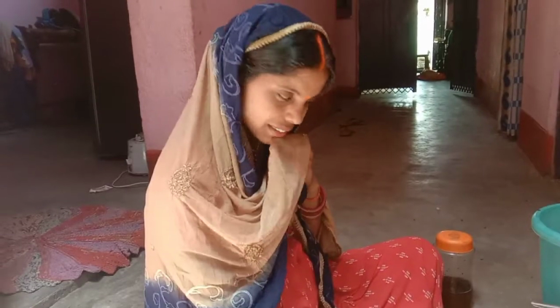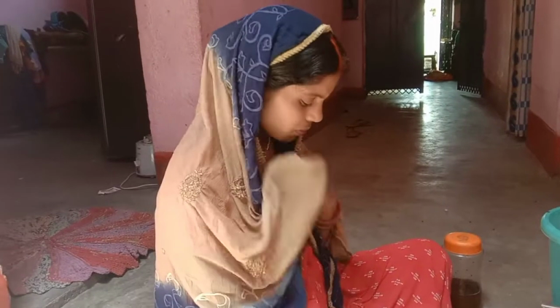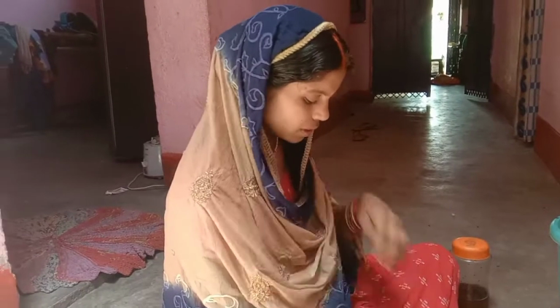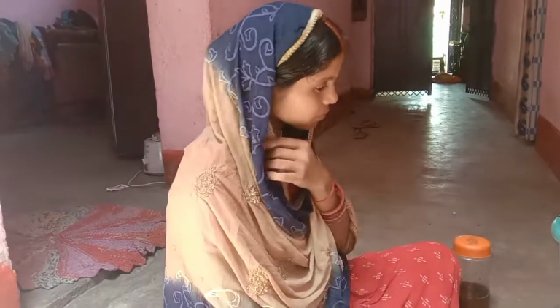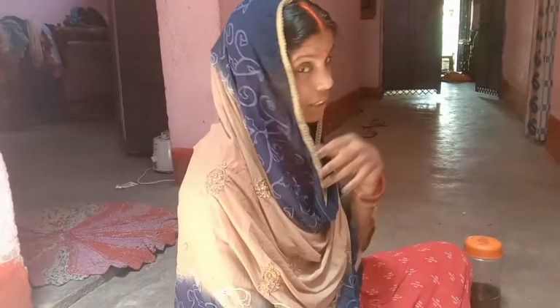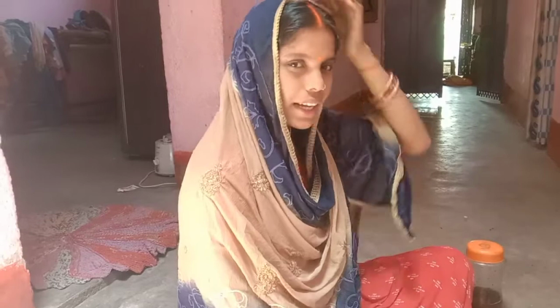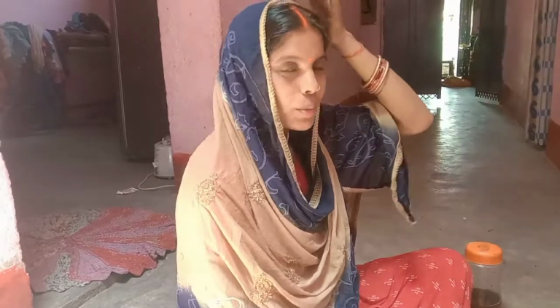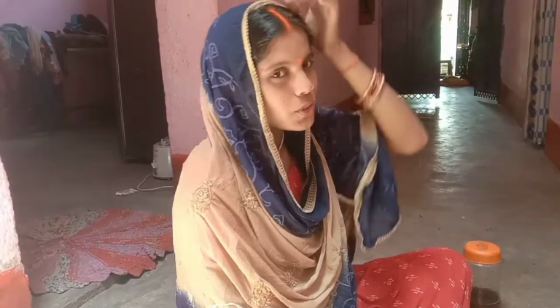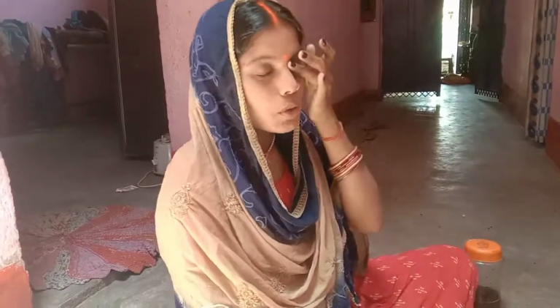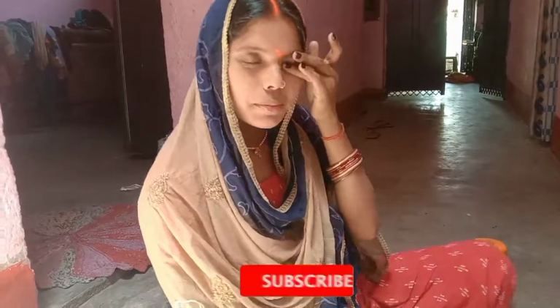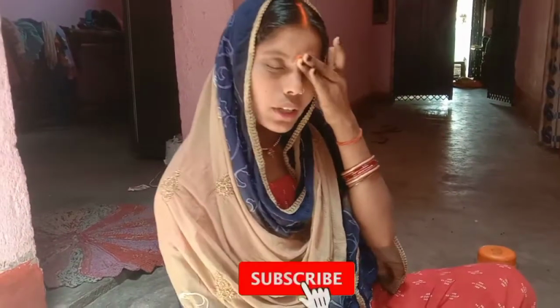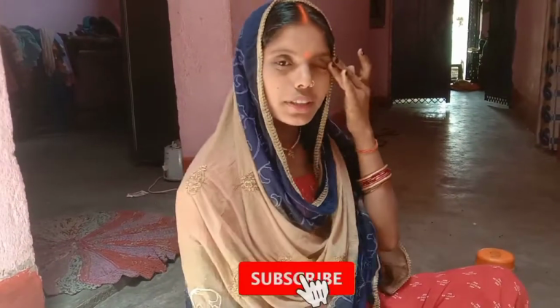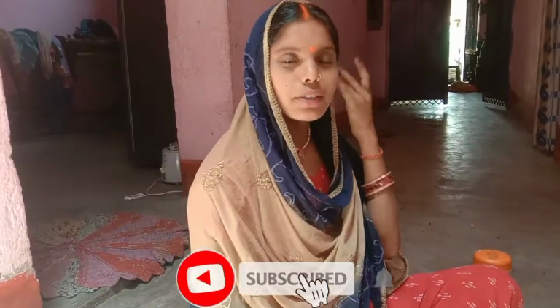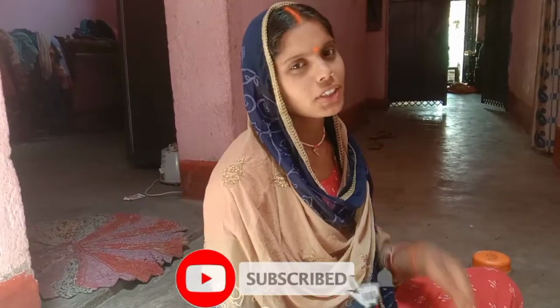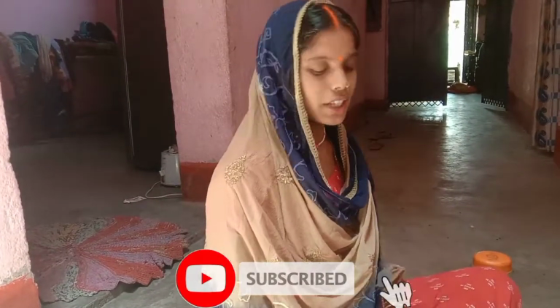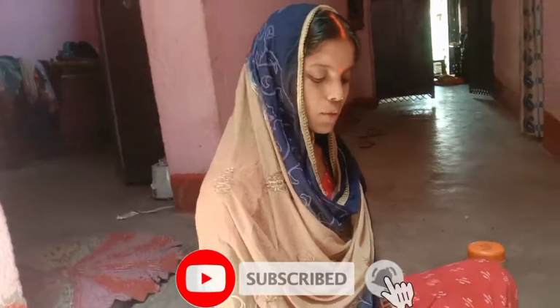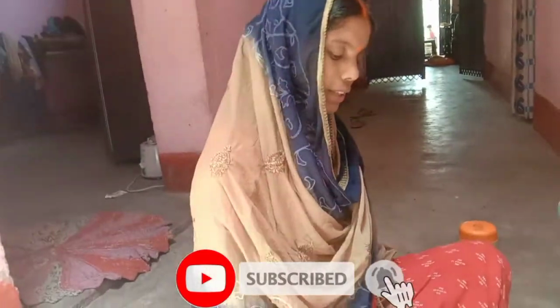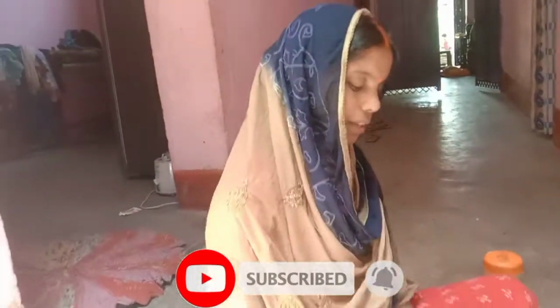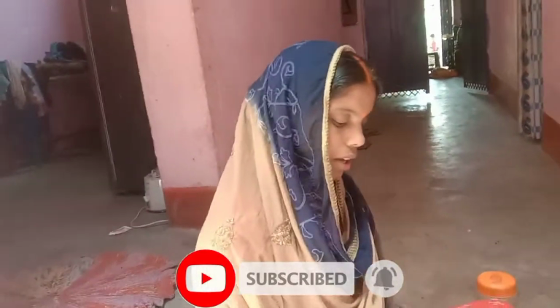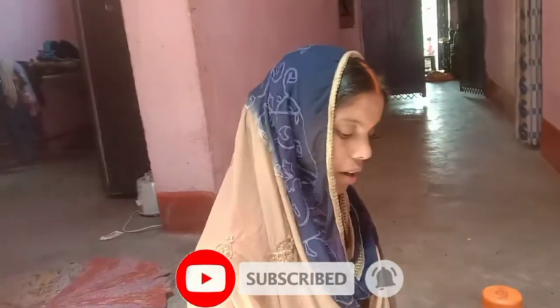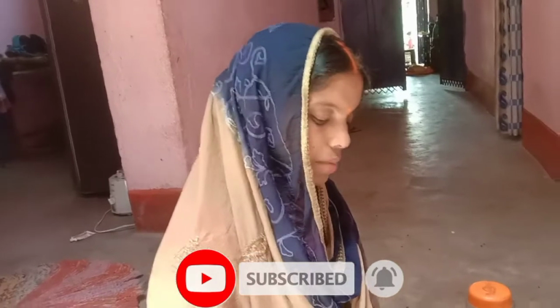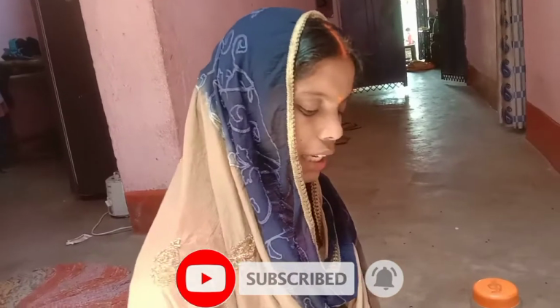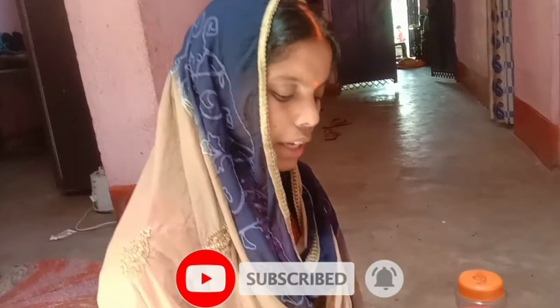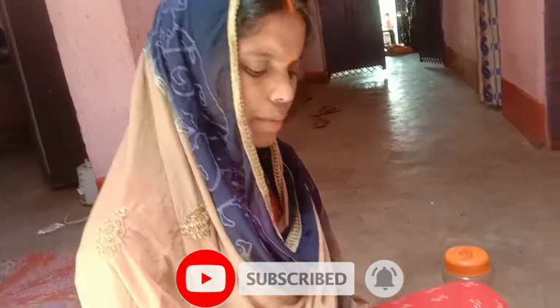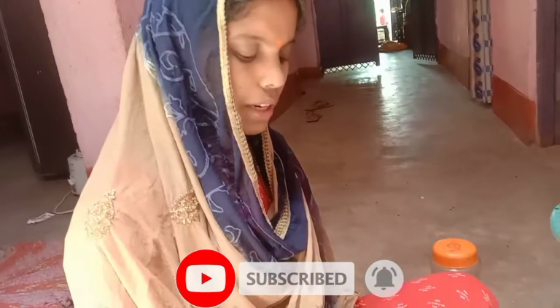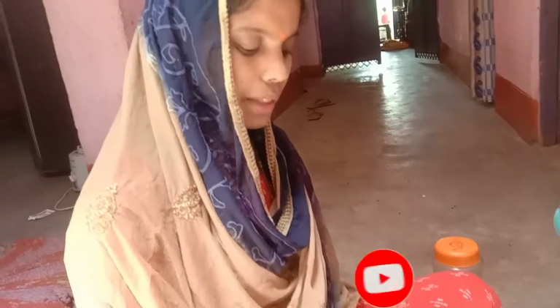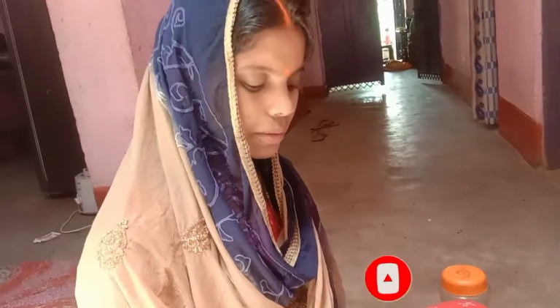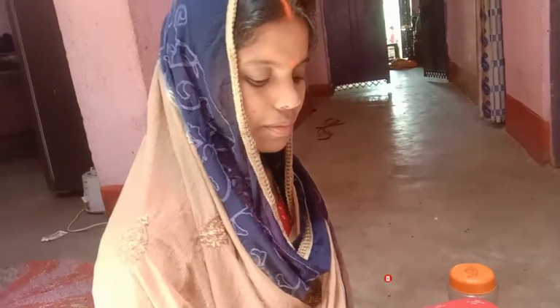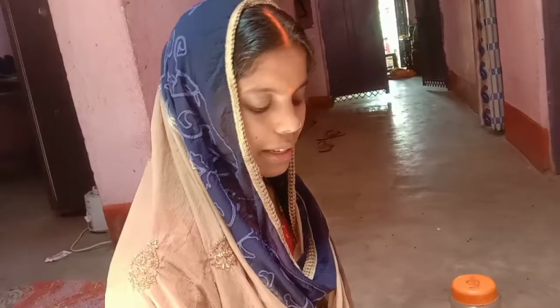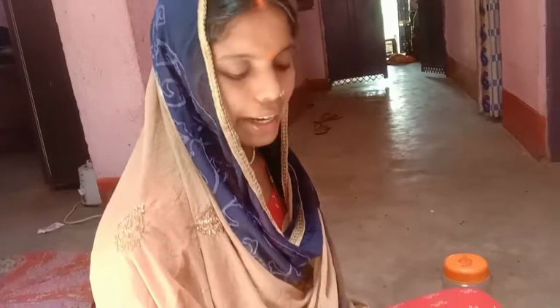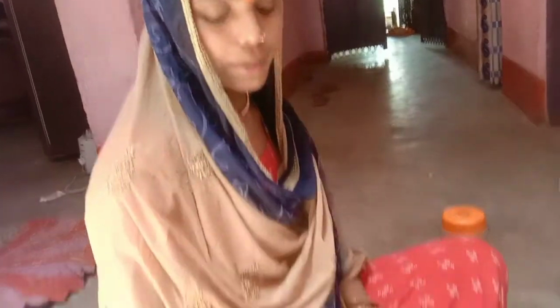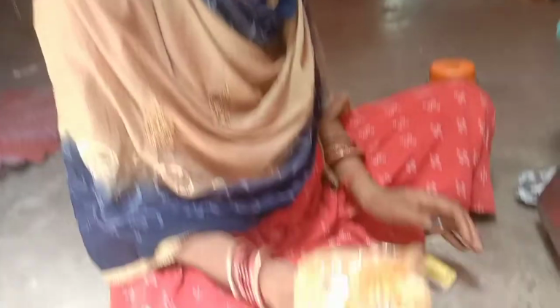Good morning, I am the Raja Vanty. I am the Raja Vanty Kitchen channel. I am going to make new recipes. This is a good idea.